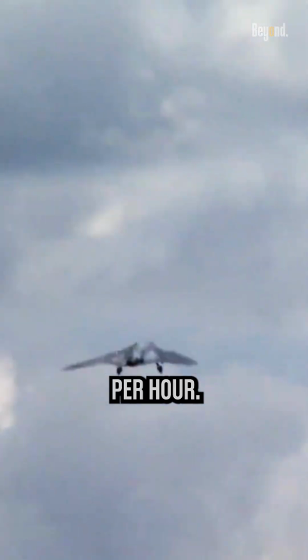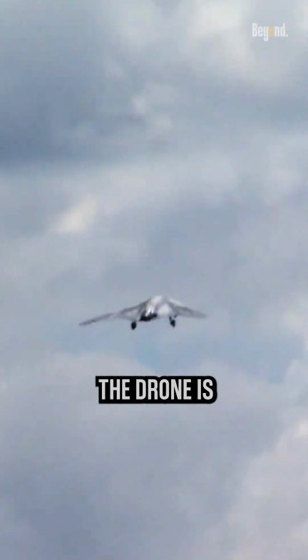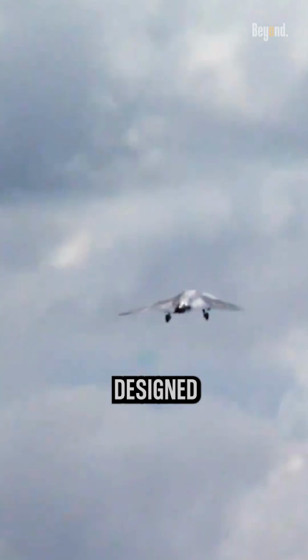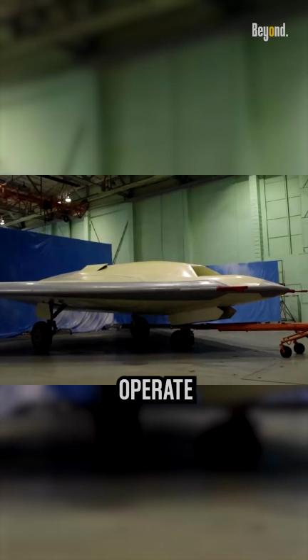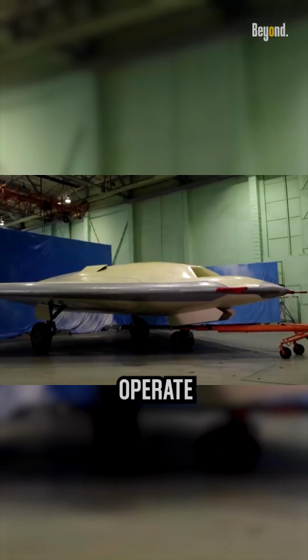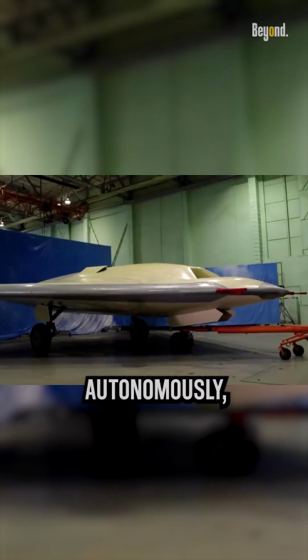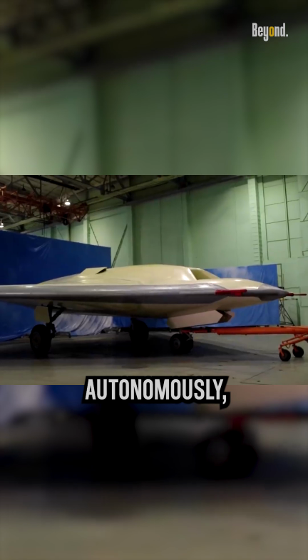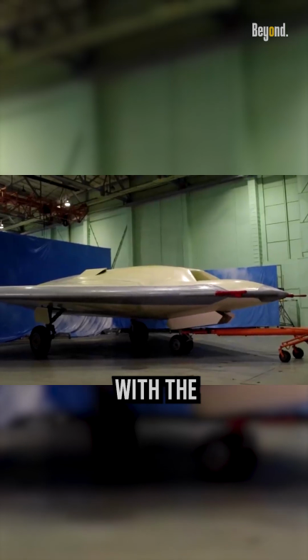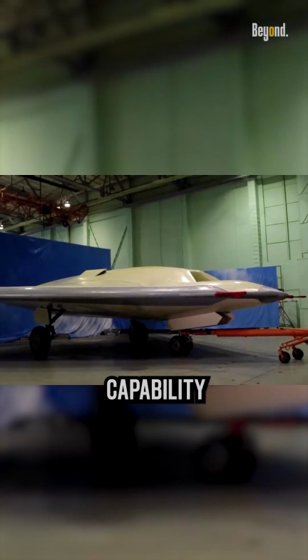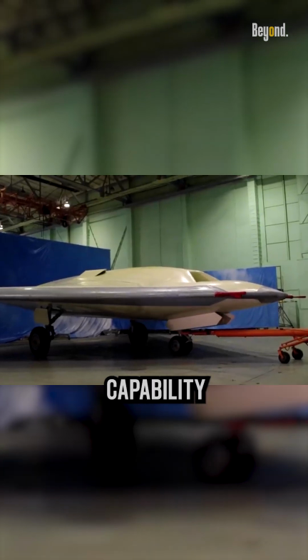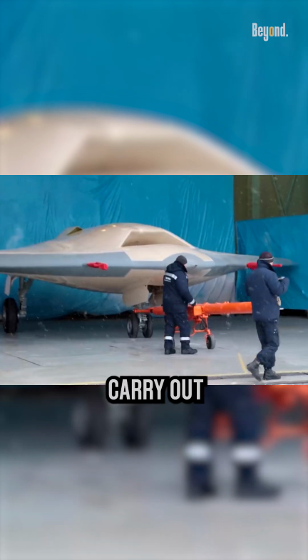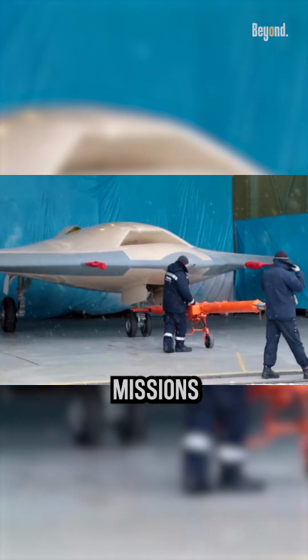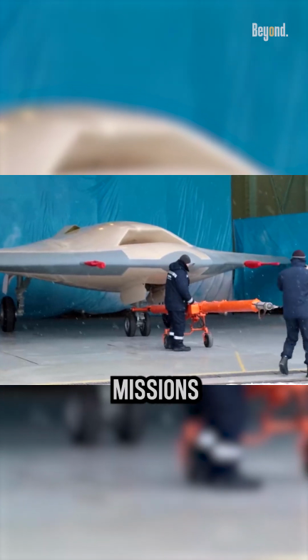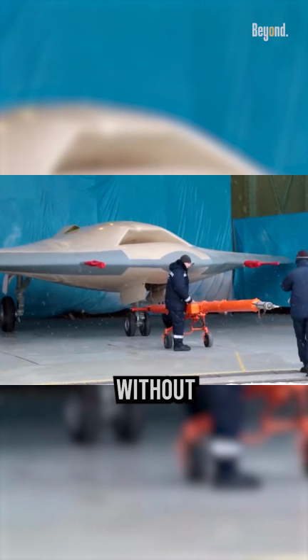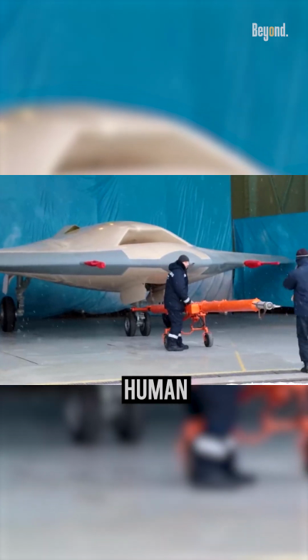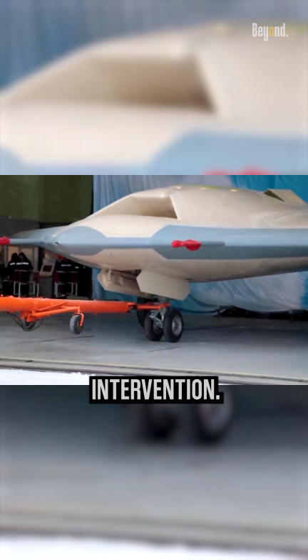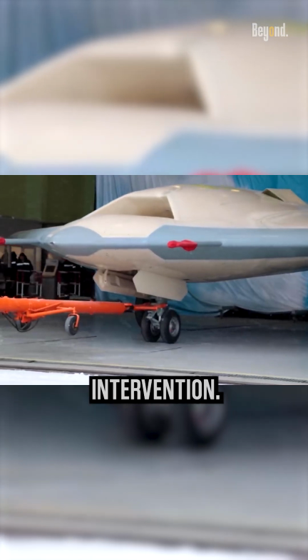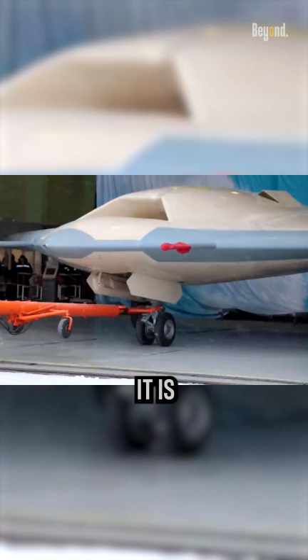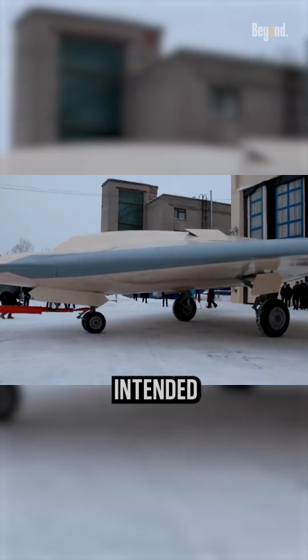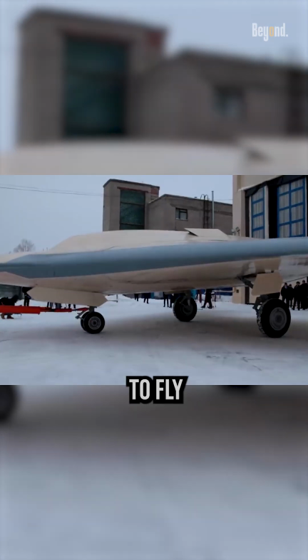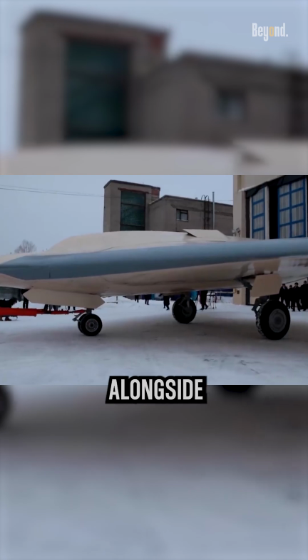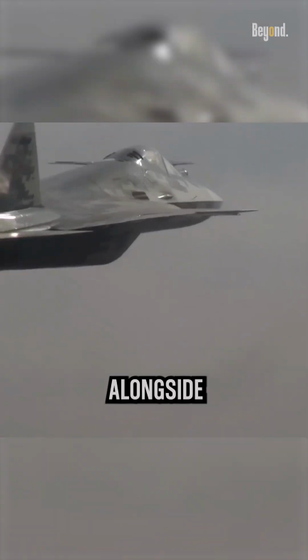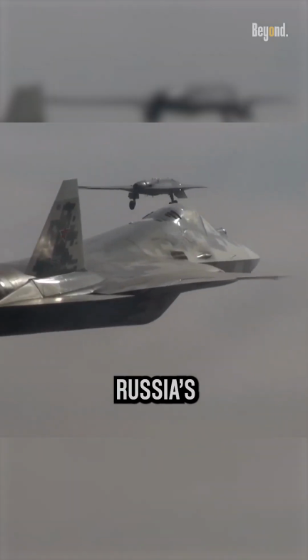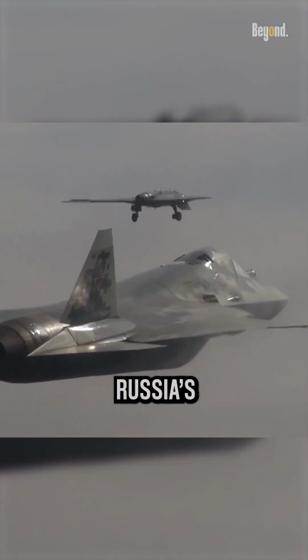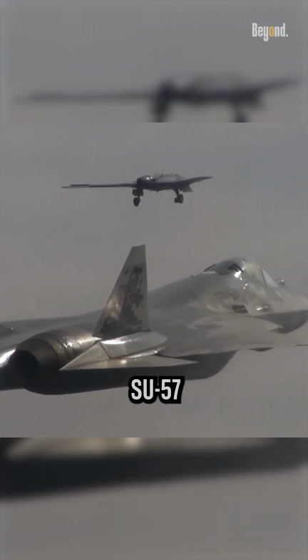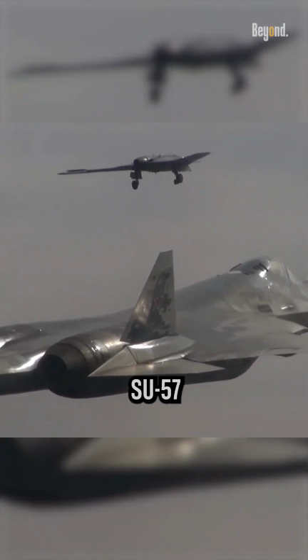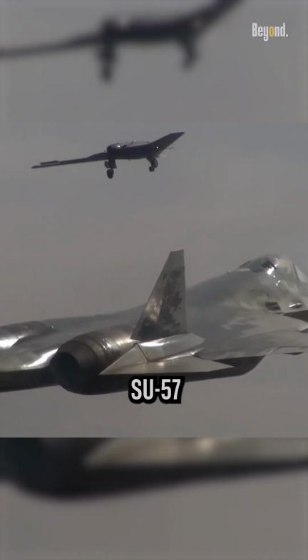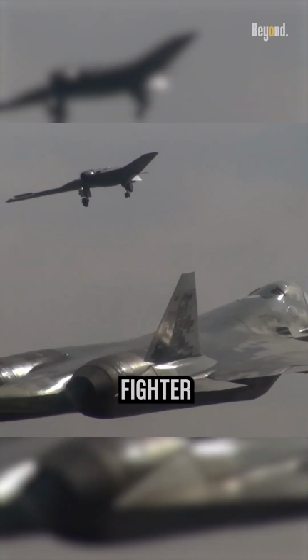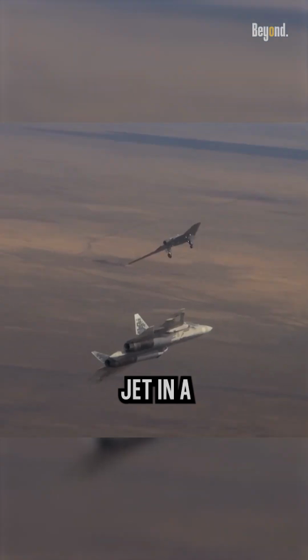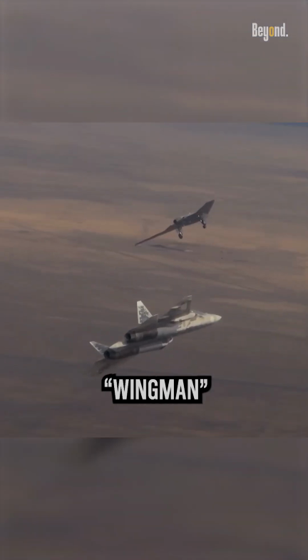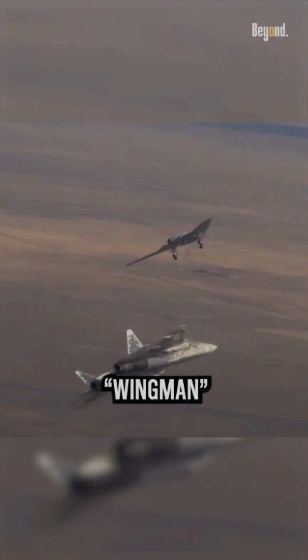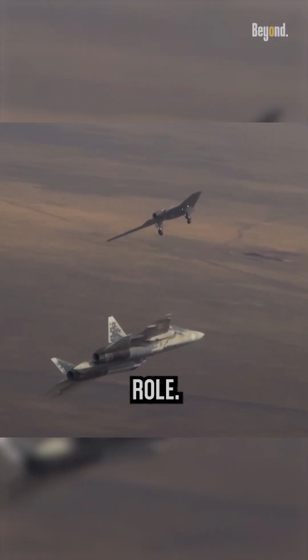The drone is designed to operate autonomously, with the capability to carry out missions without human intervention. It is intended to fly alongside Russia's Su-57 fighter jet in a wingman role.